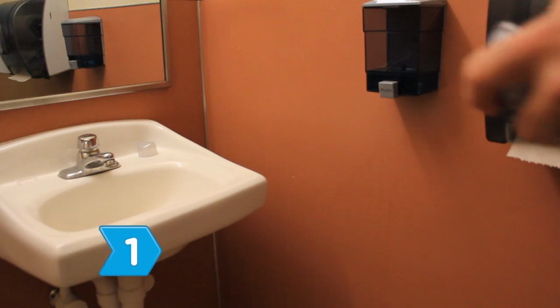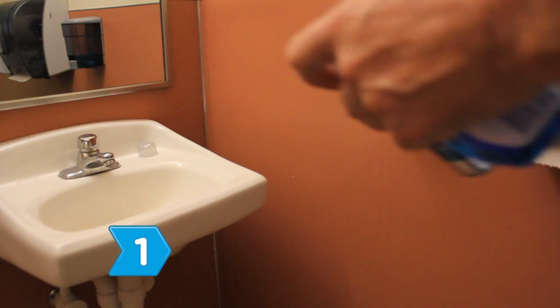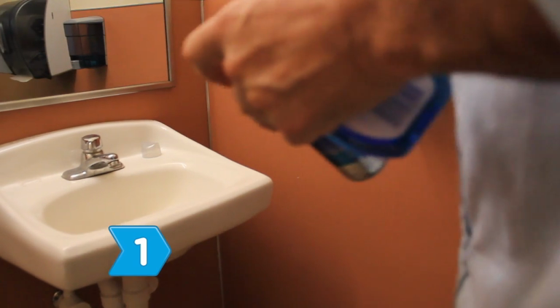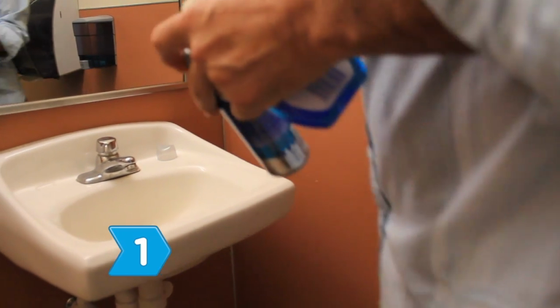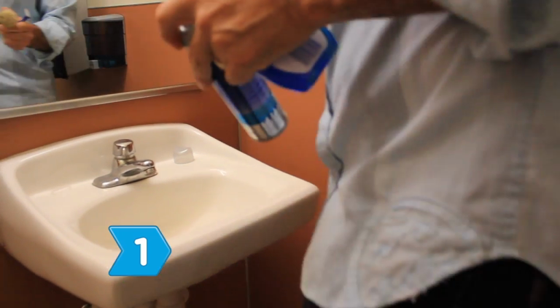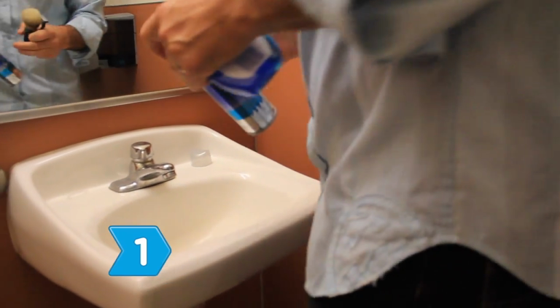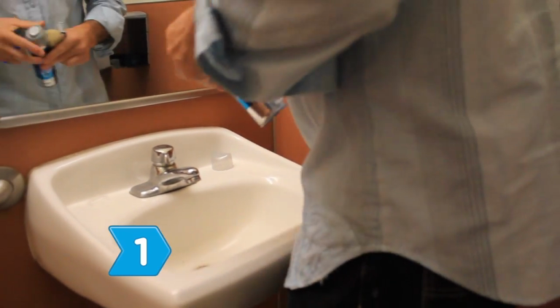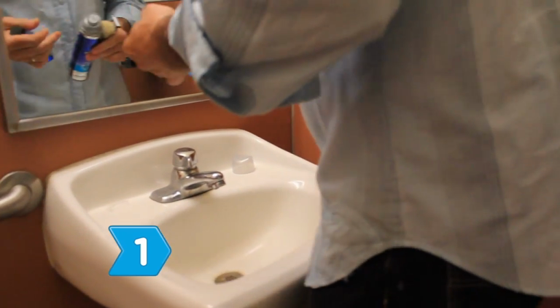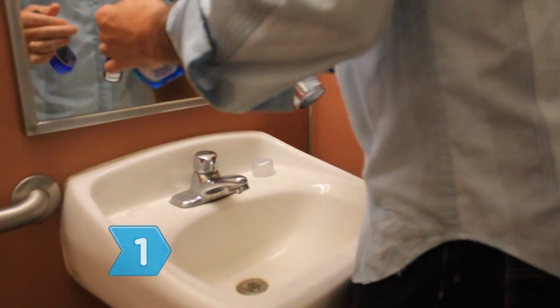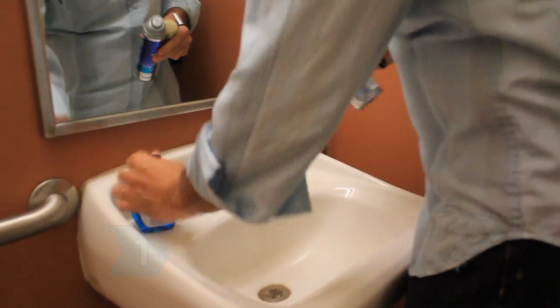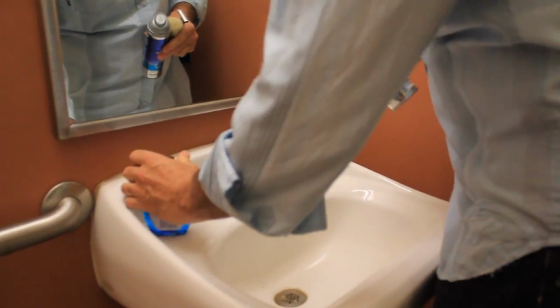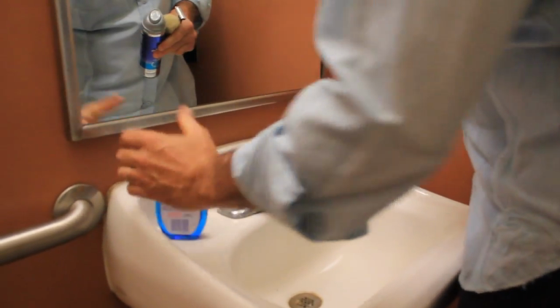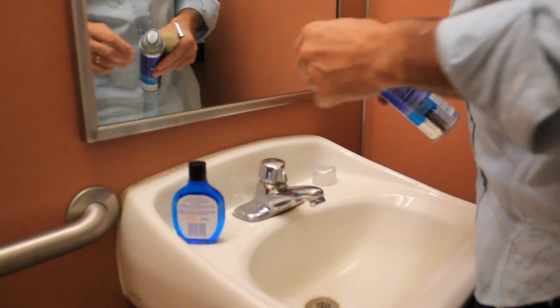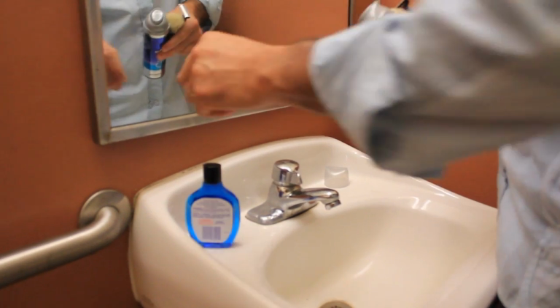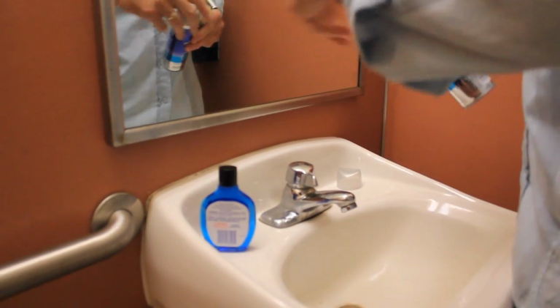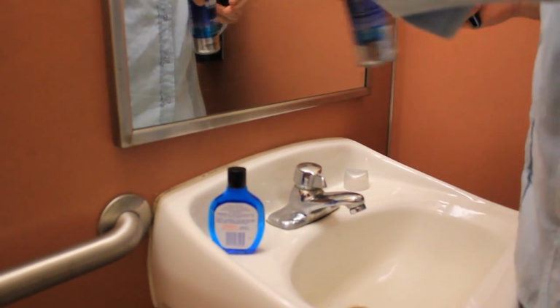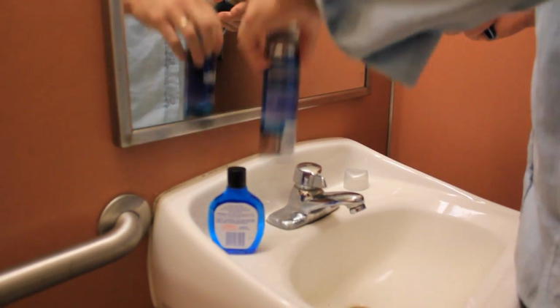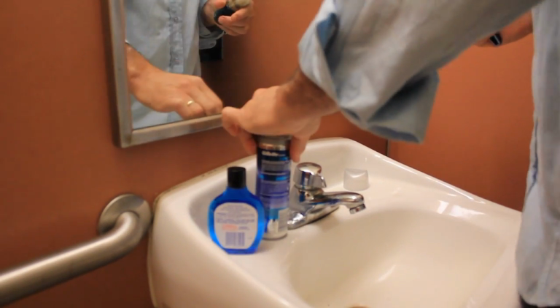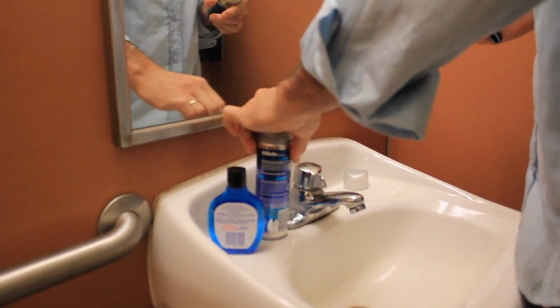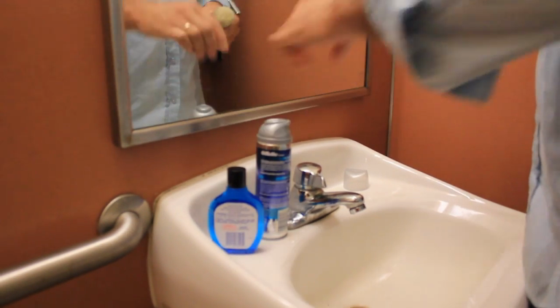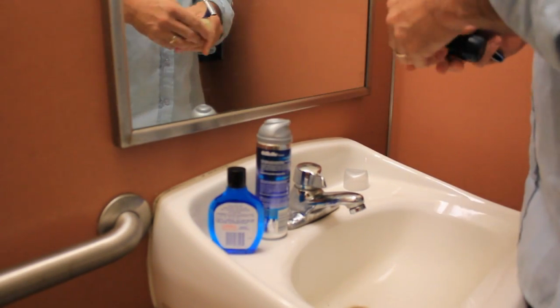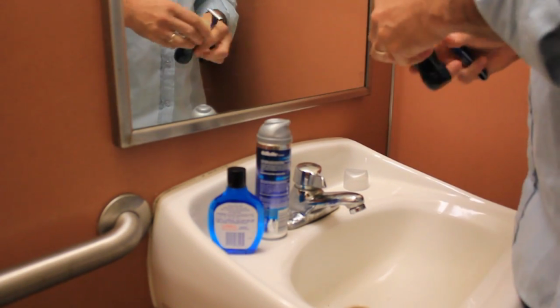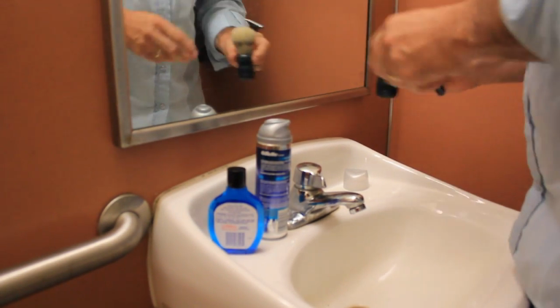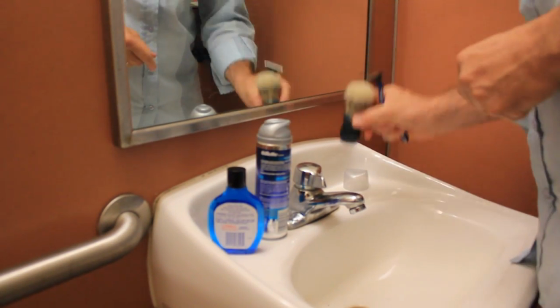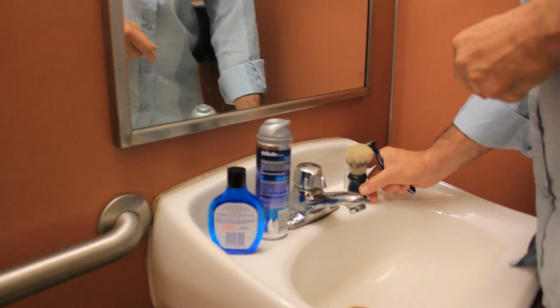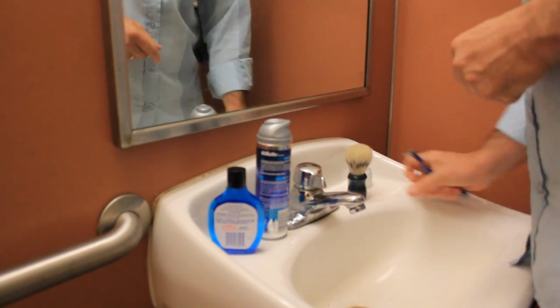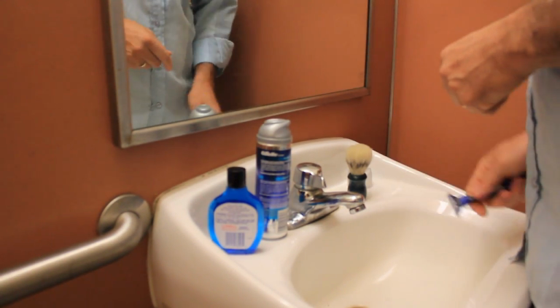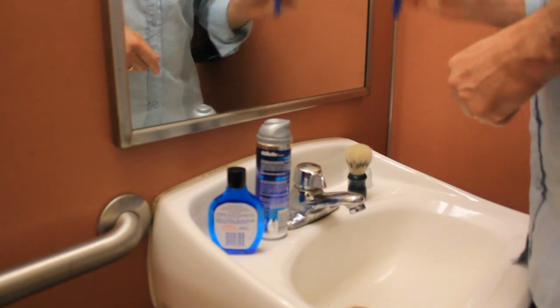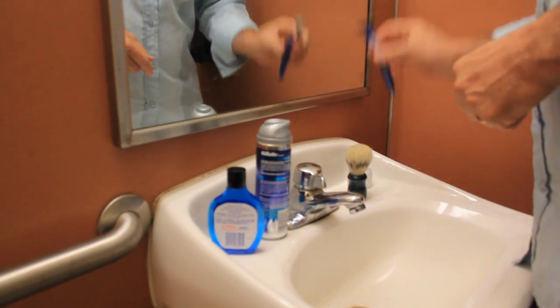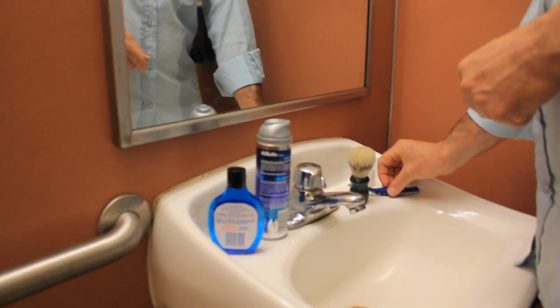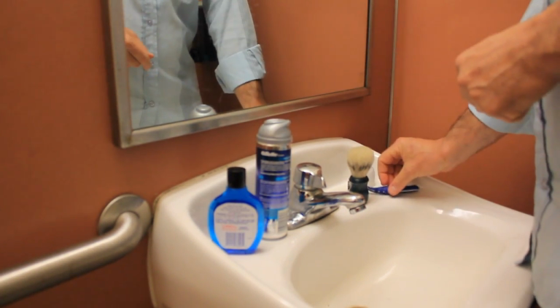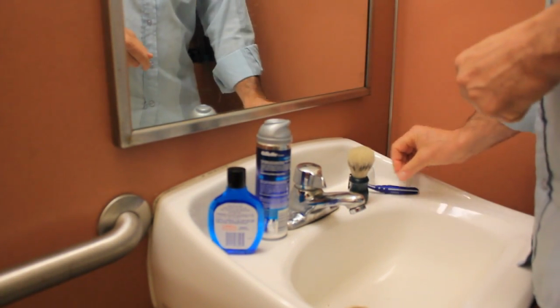Step 1: Have confidence in your appearance. You've lost your hair, not your mojo. Forget the comb-over, roll up the rug, and come to terms with your changing hairline.